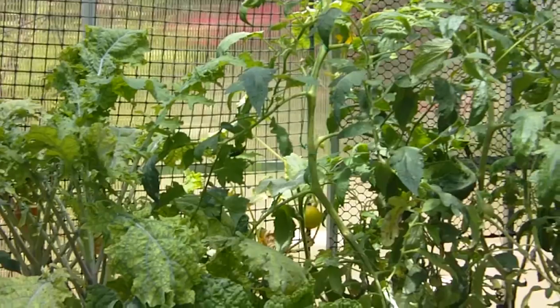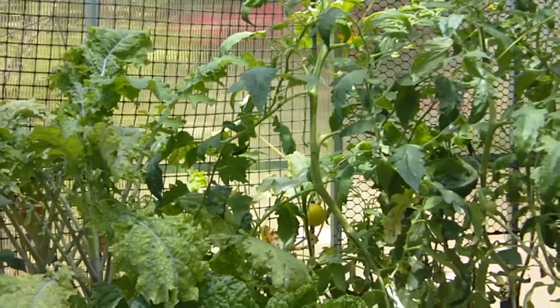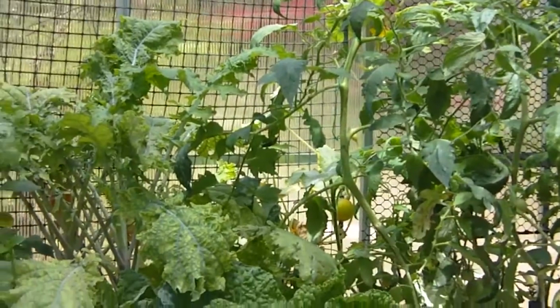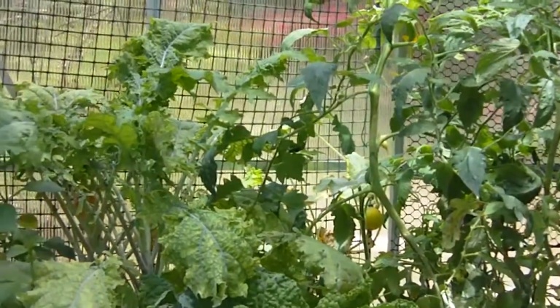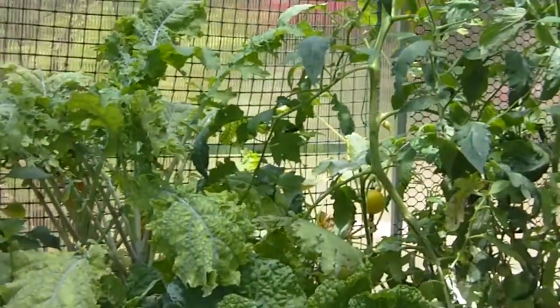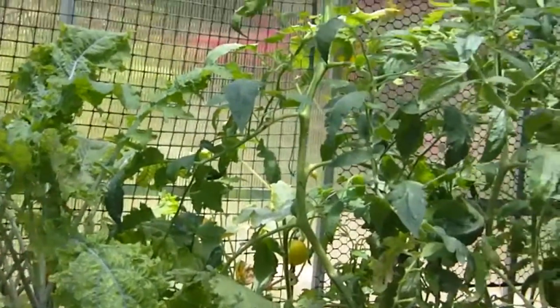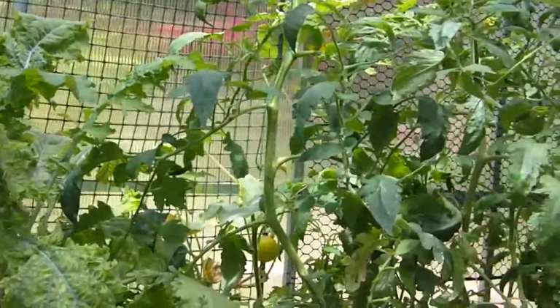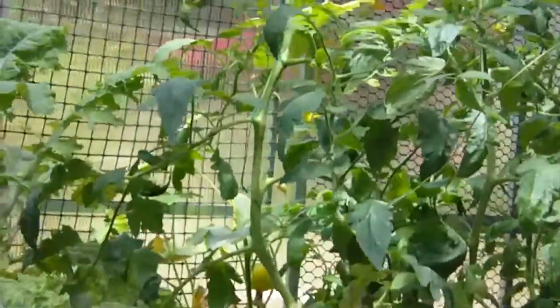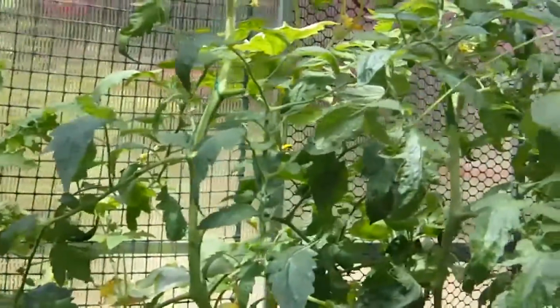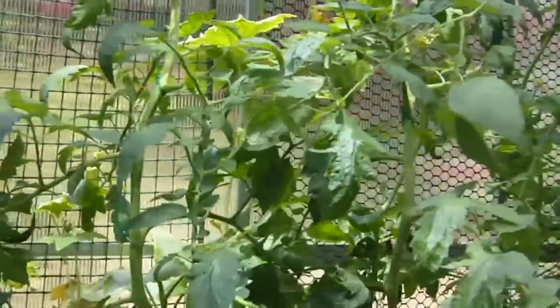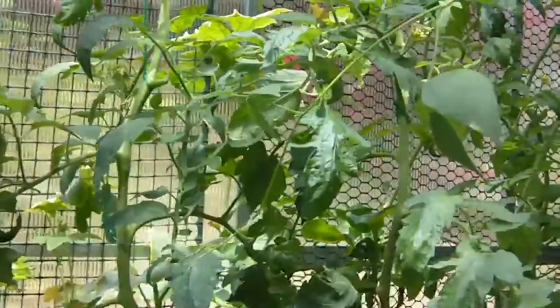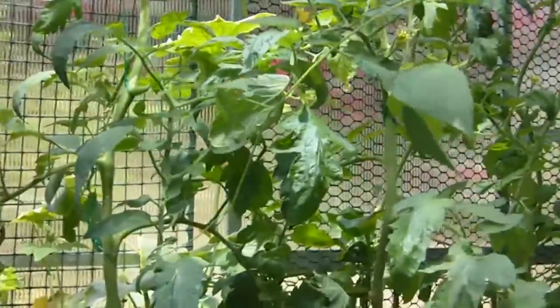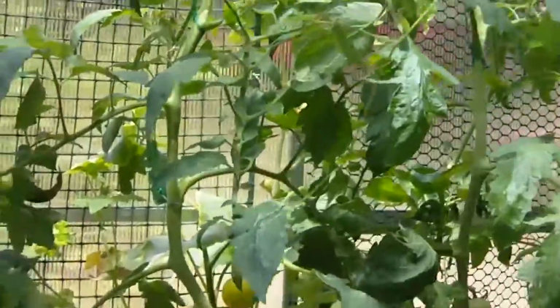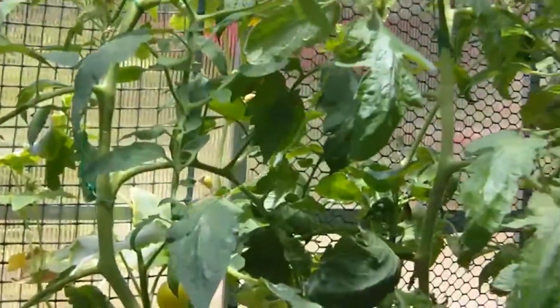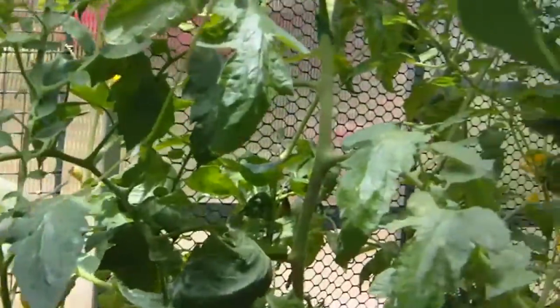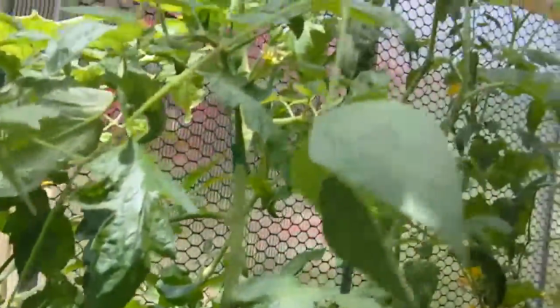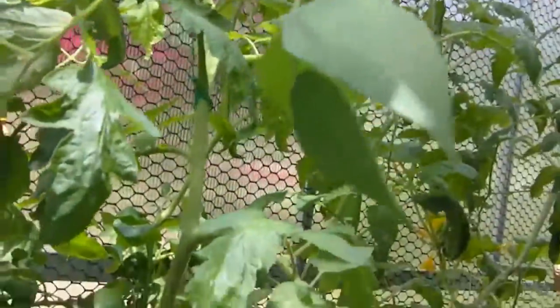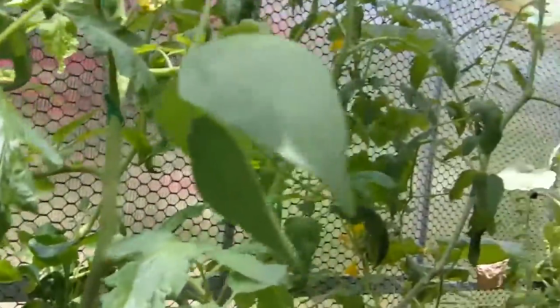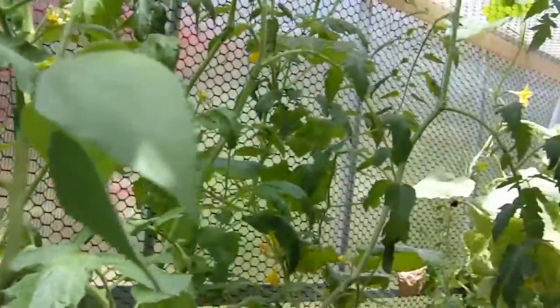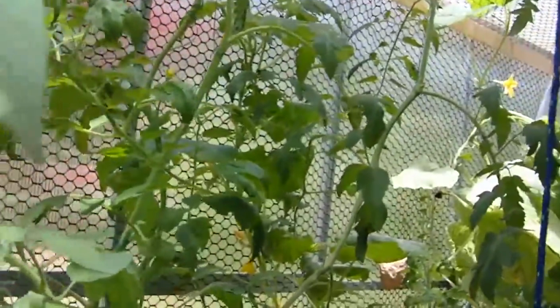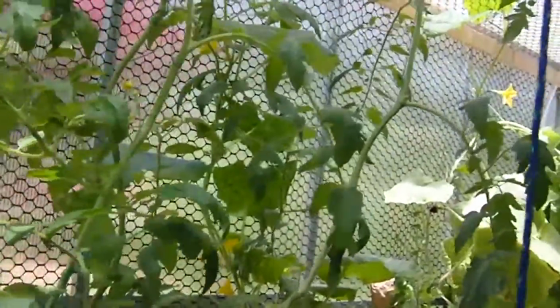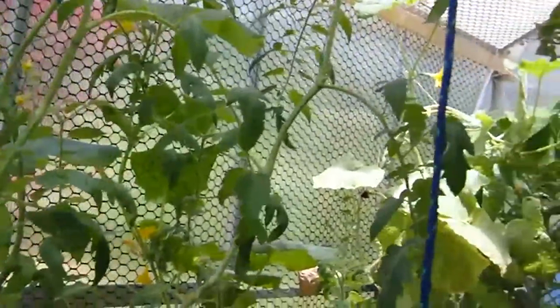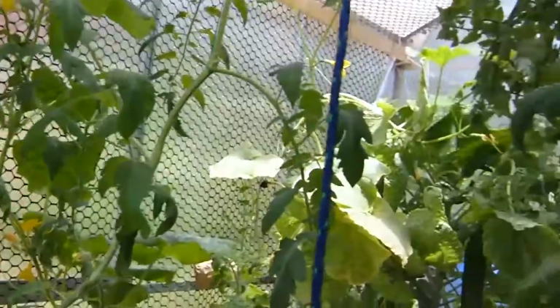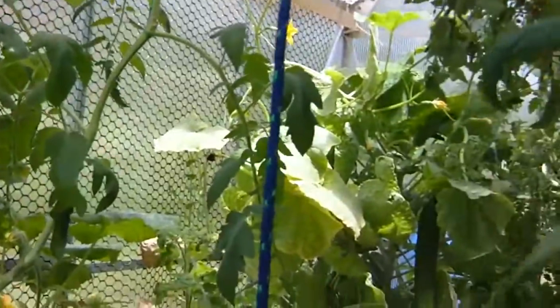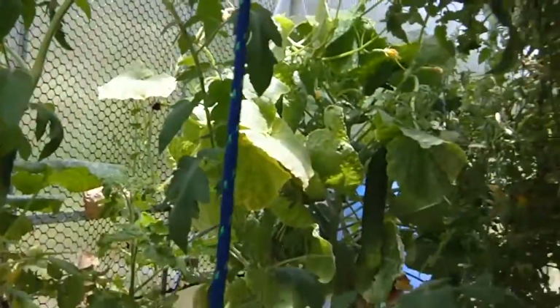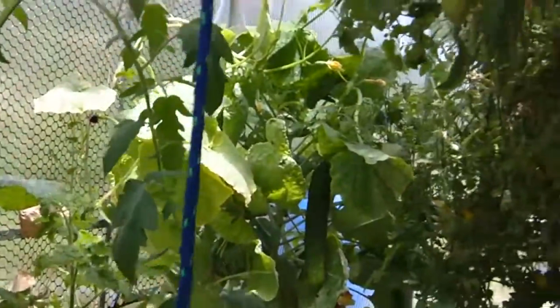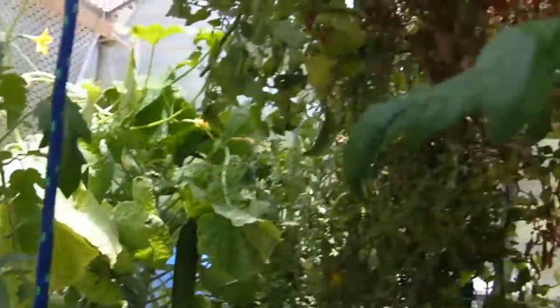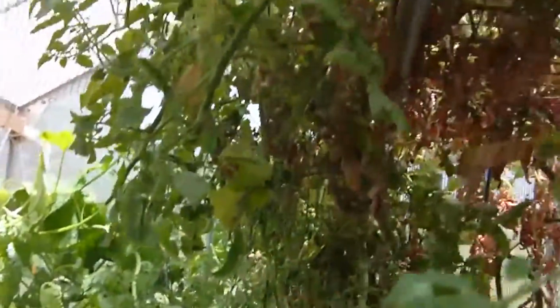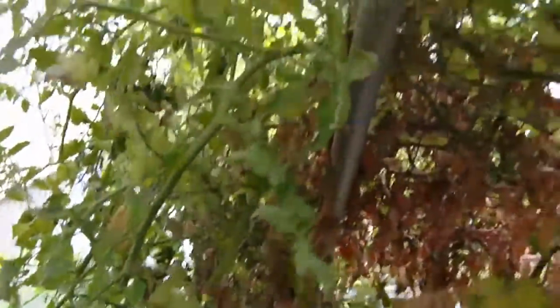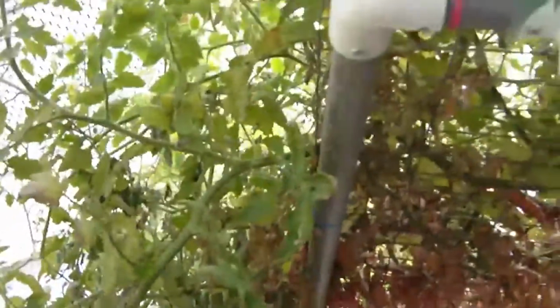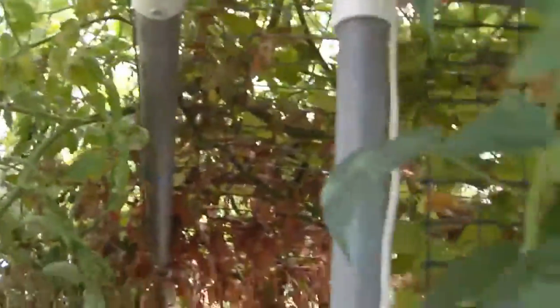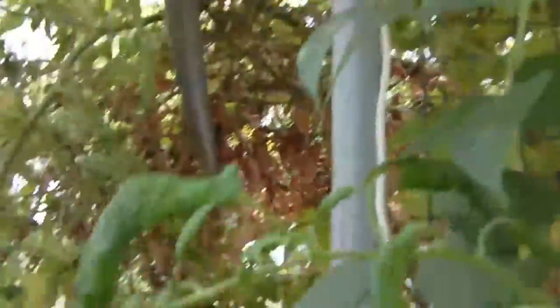This is the aquaponics in here. You see we've got almost a jungle in here — everything is just grown all over everywhere.